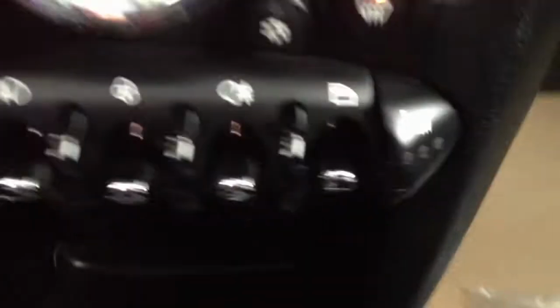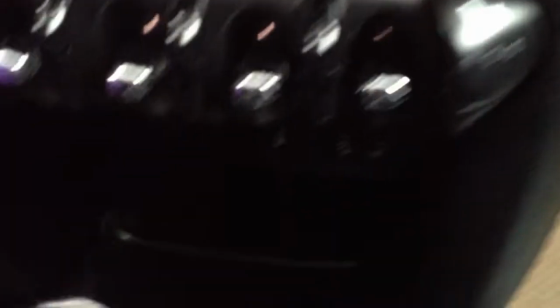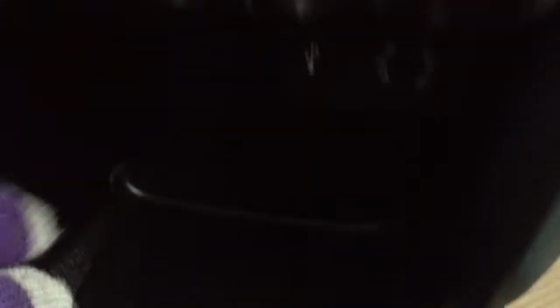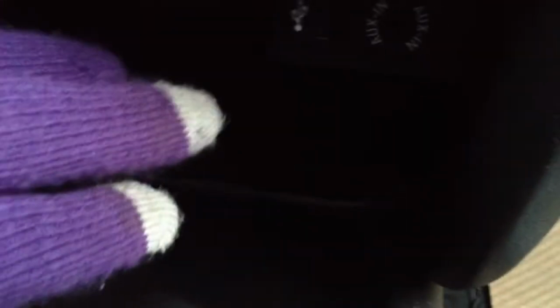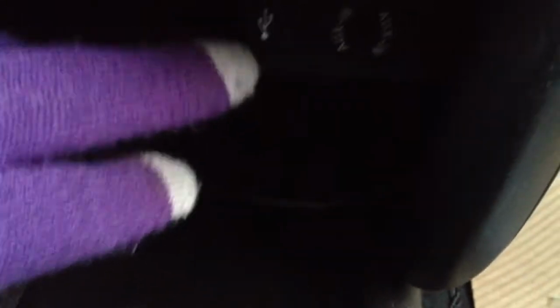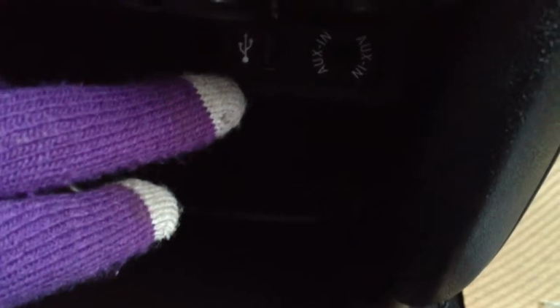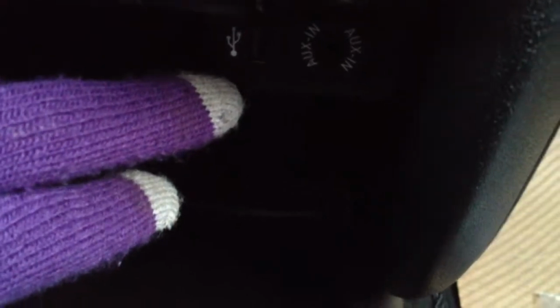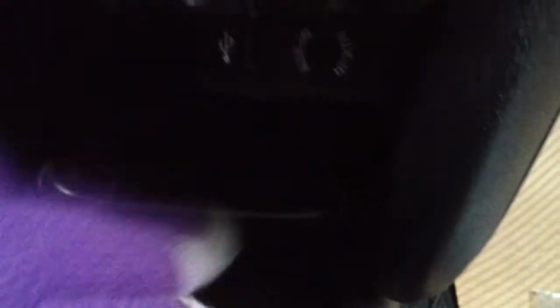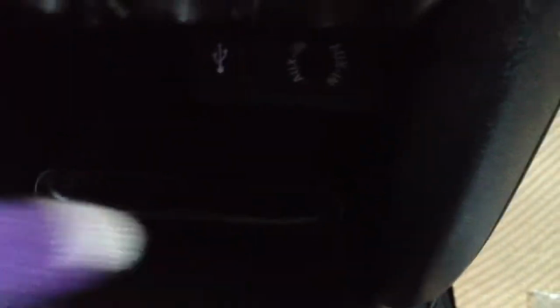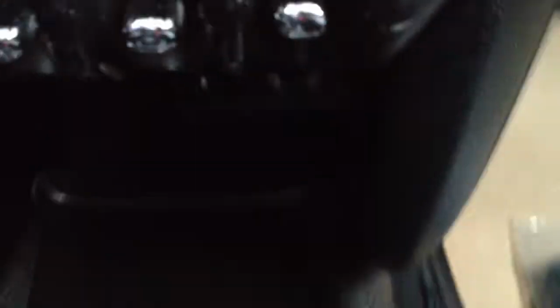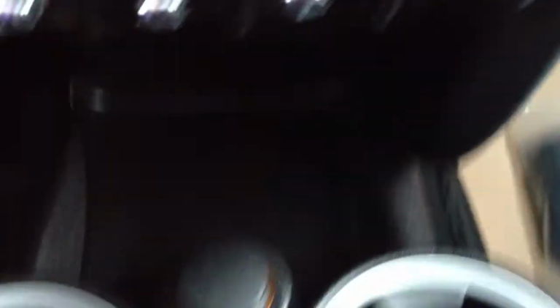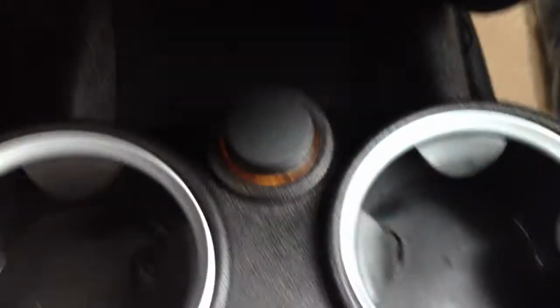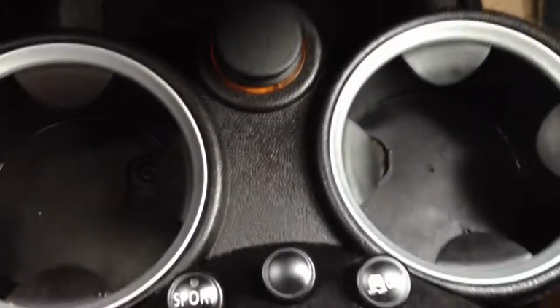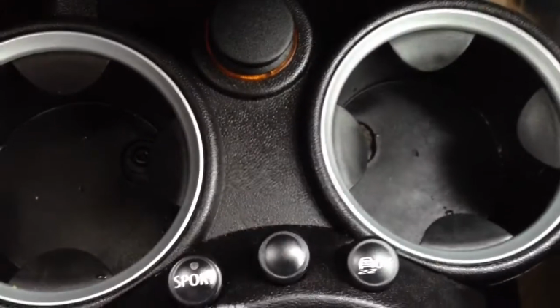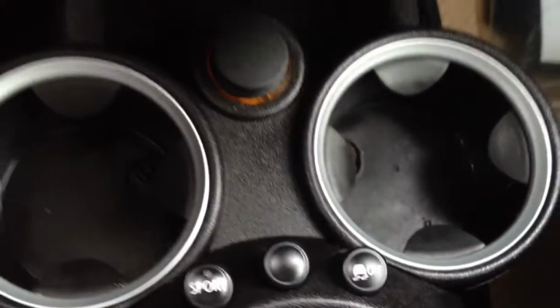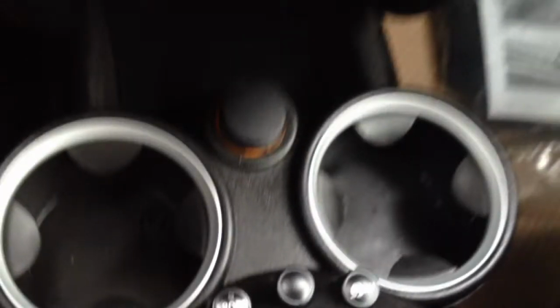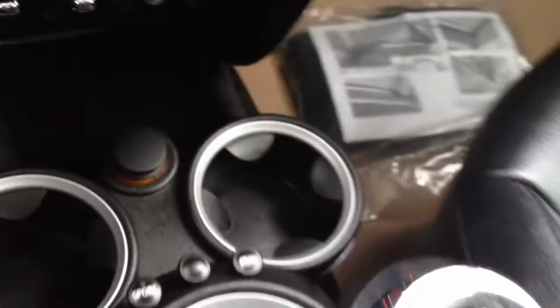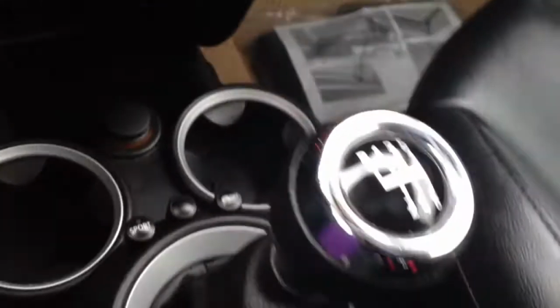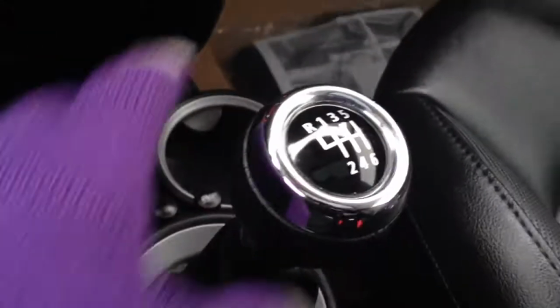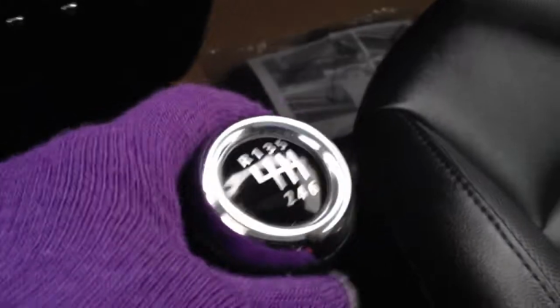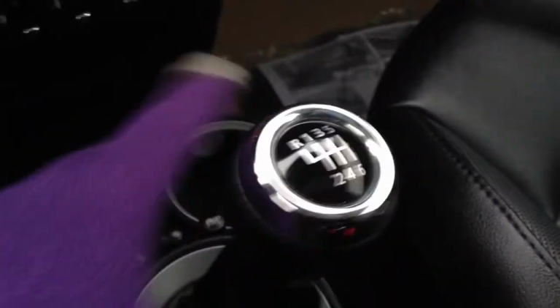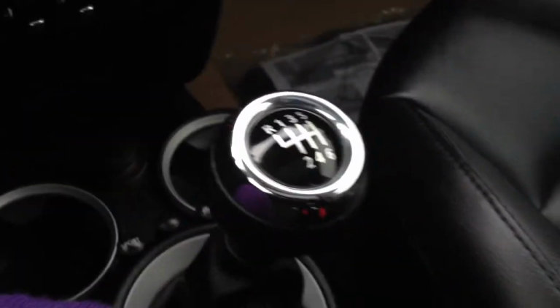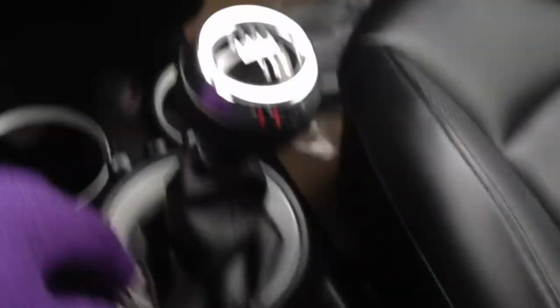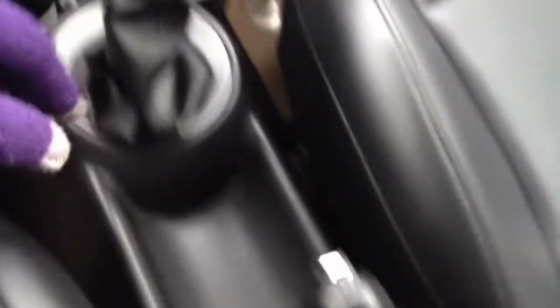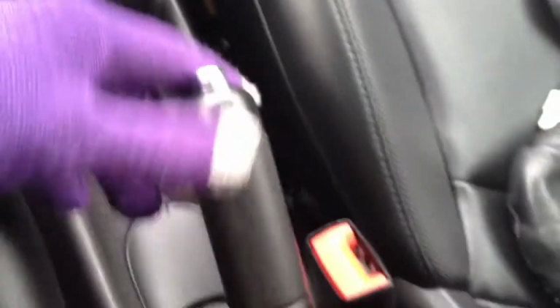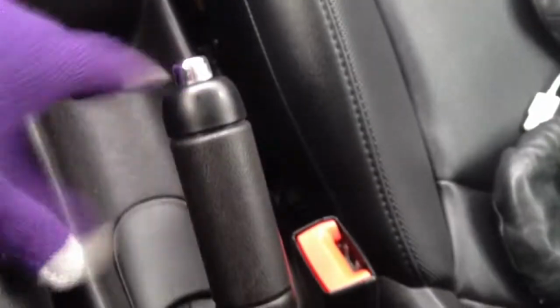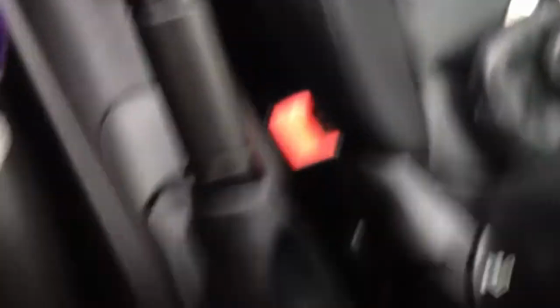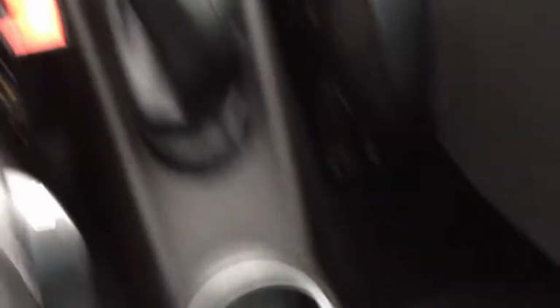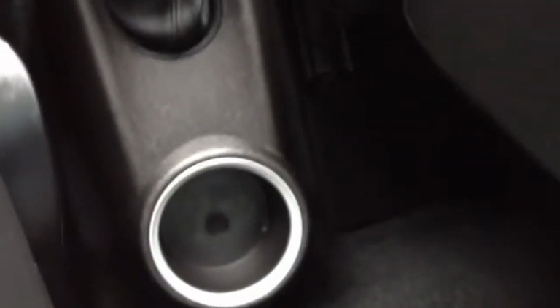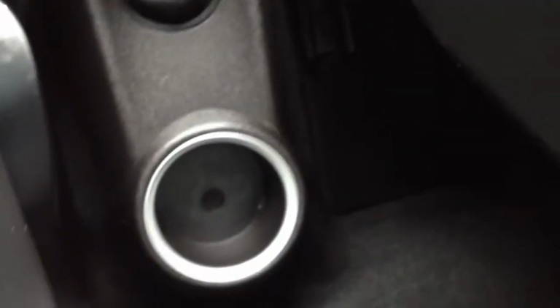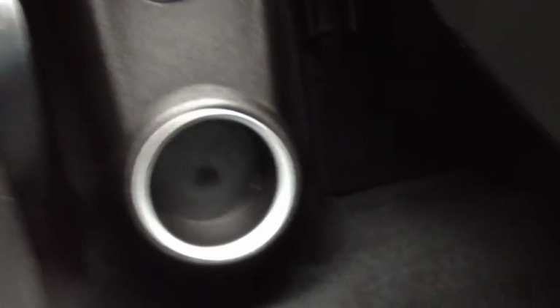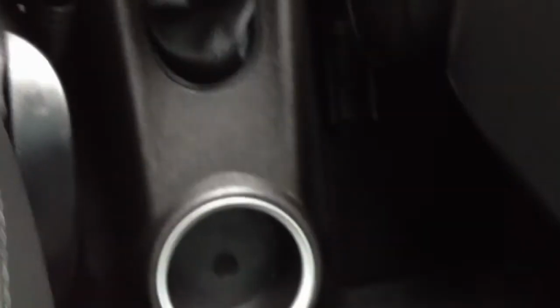Underneath here — I'm not too sure if you can see — this is where you have your USB and auxiliary inputs. You've got sport mode, ABS. Here's your stick shift, six-speed, emergency brake, and a cup holder back there.